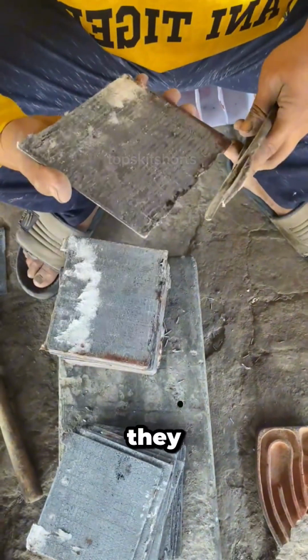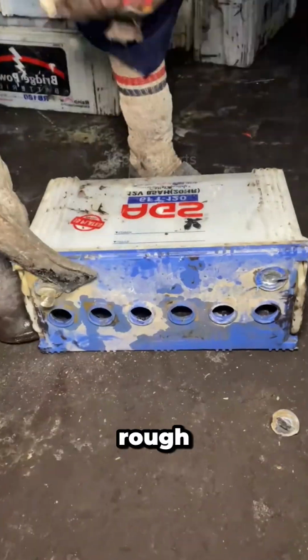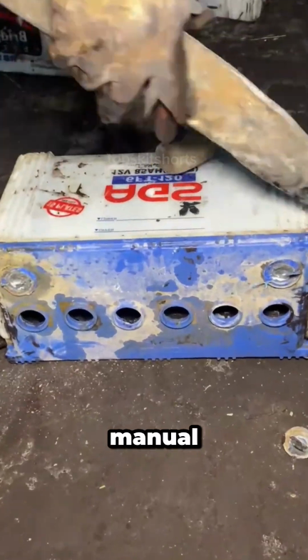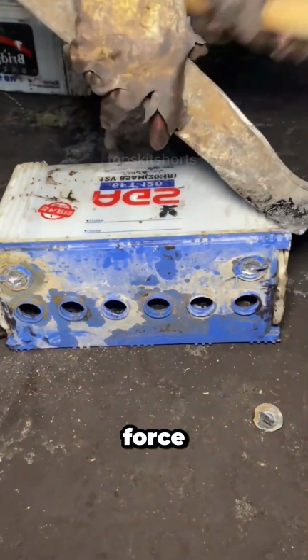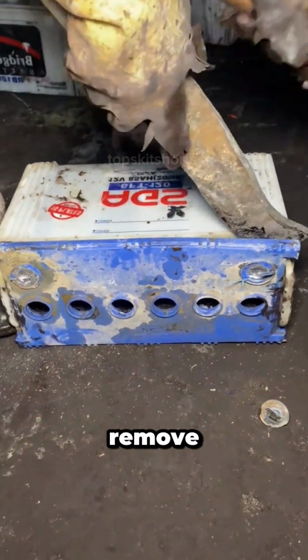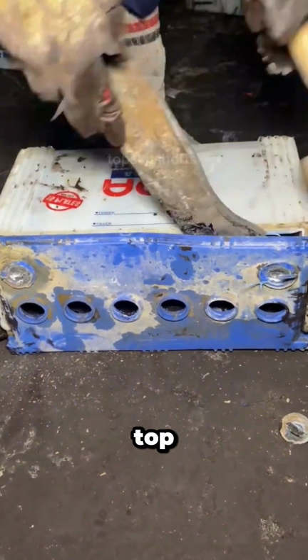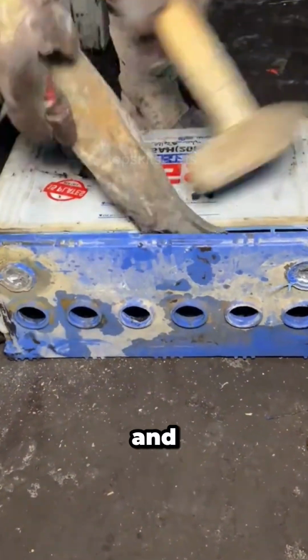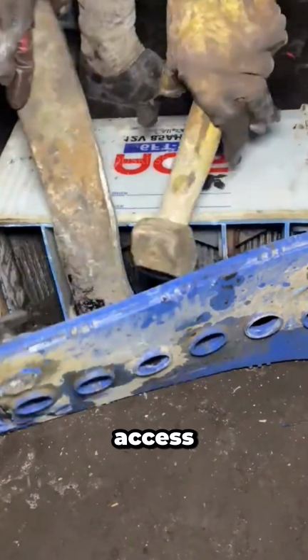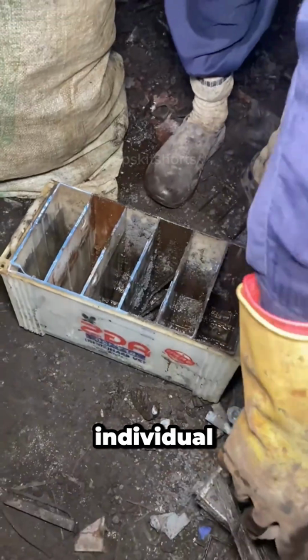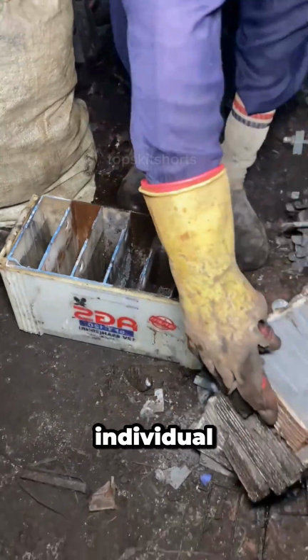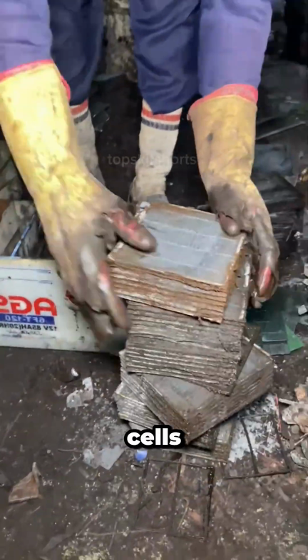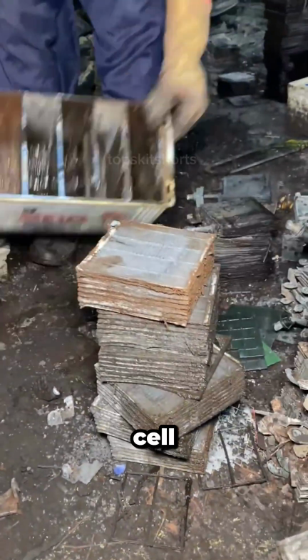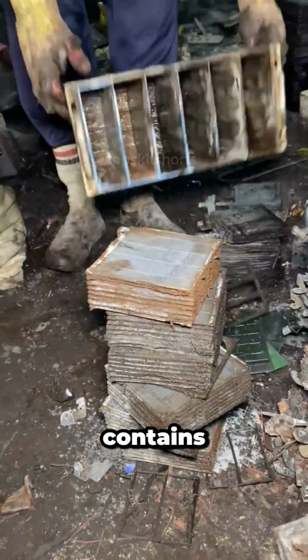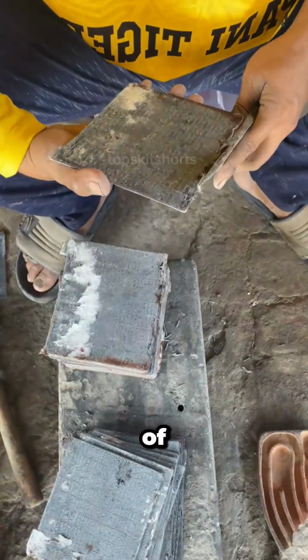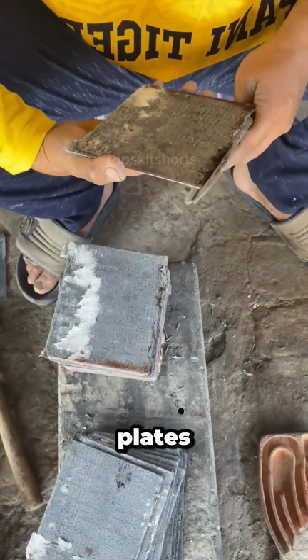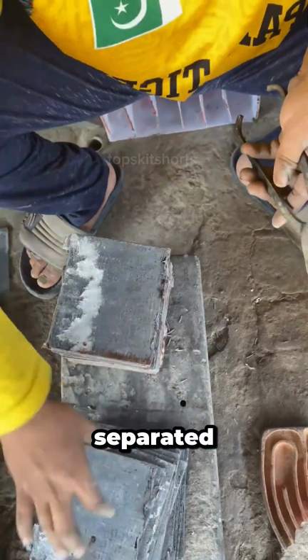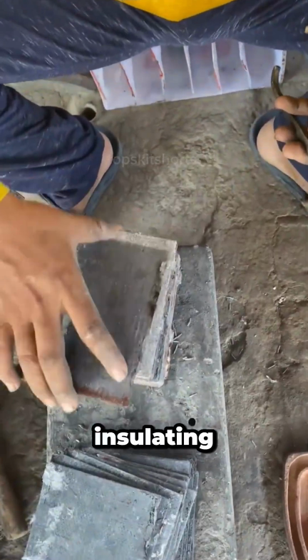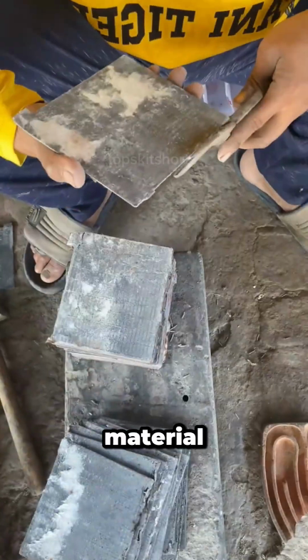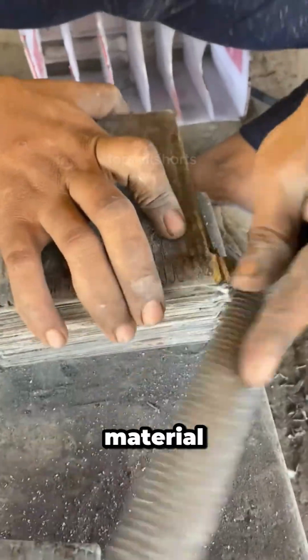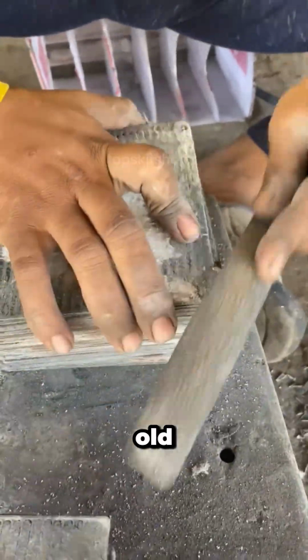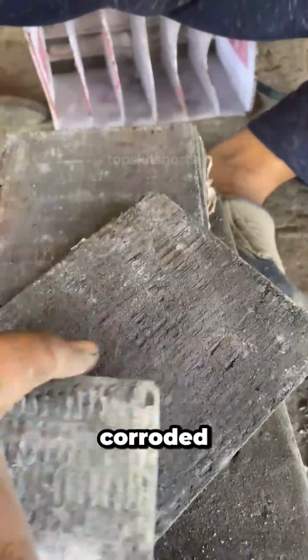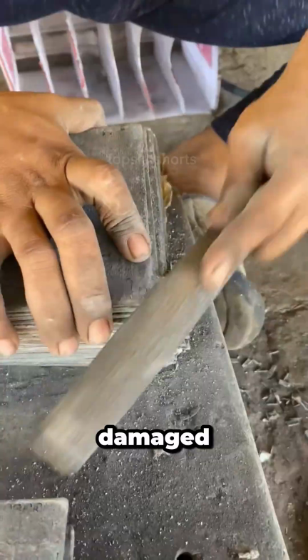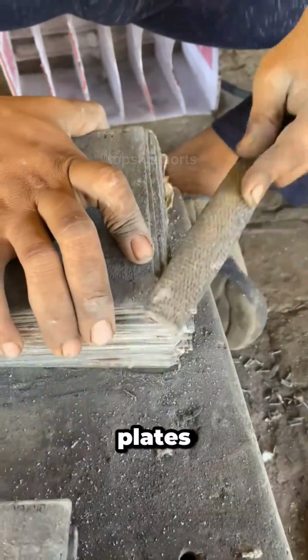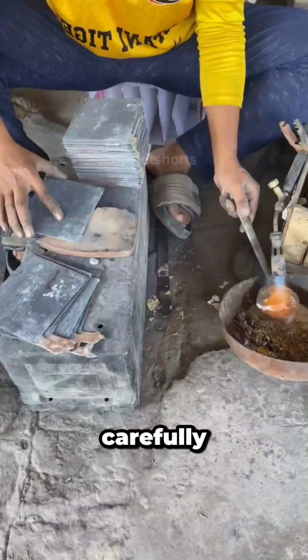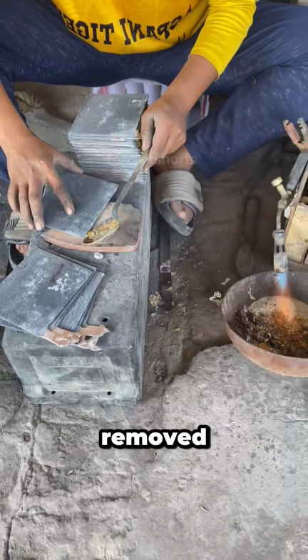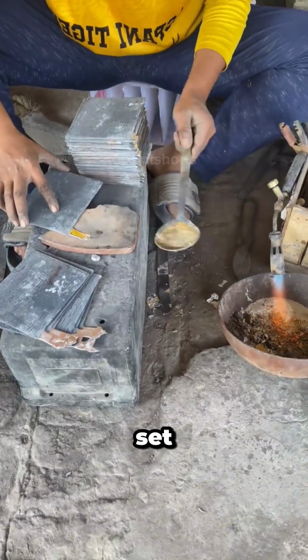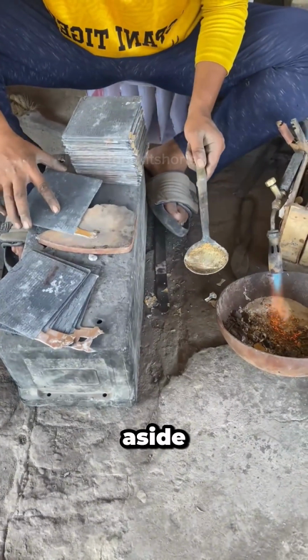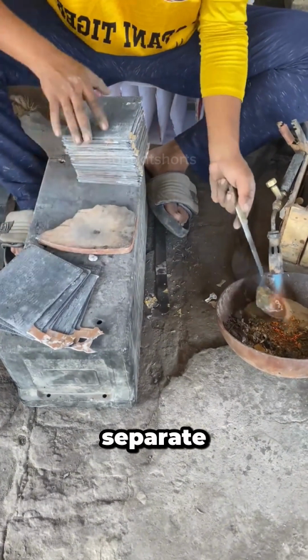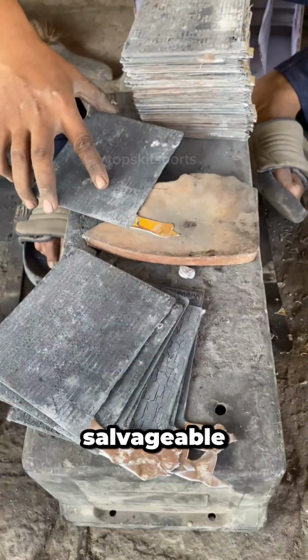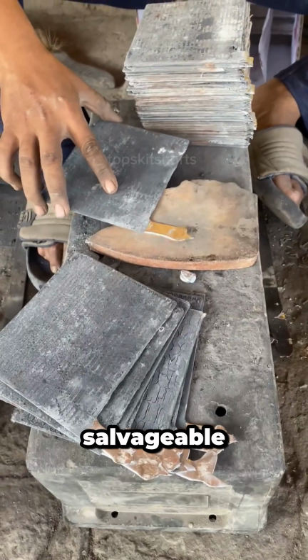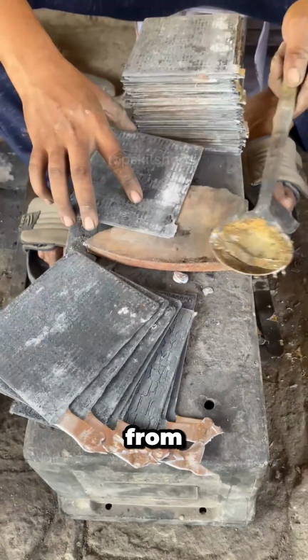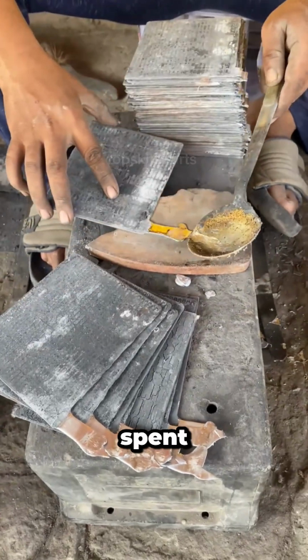They use rough manual force to remove the top casing and access the individual cells. Each cell contains stacks of lead plates separated by insulating material. The old corroded or damaged plates are carefully removed and set aside, separating the salvageable plates from the spent ones.